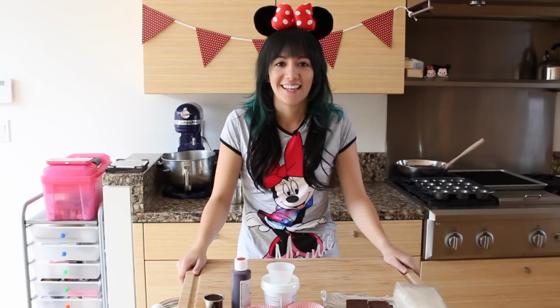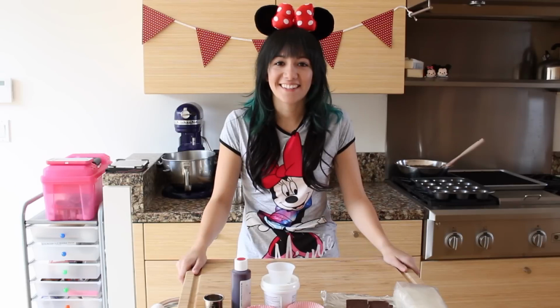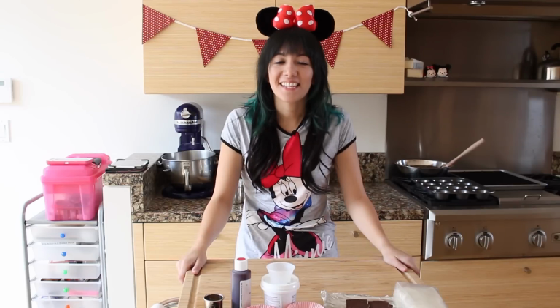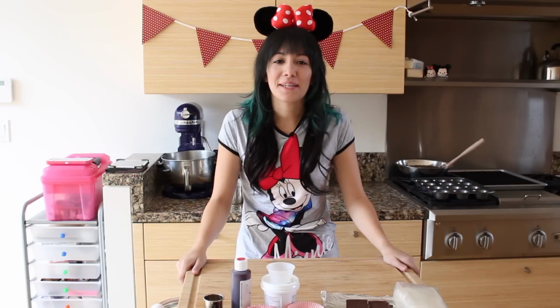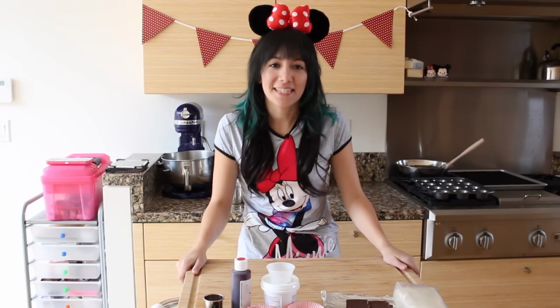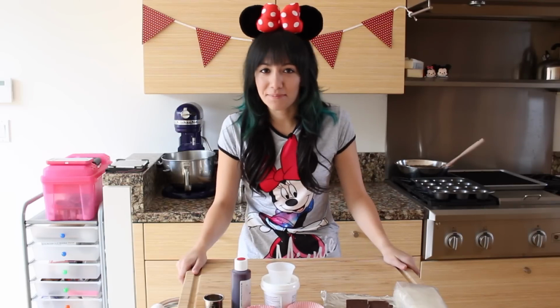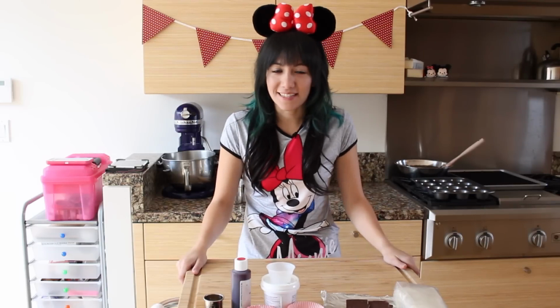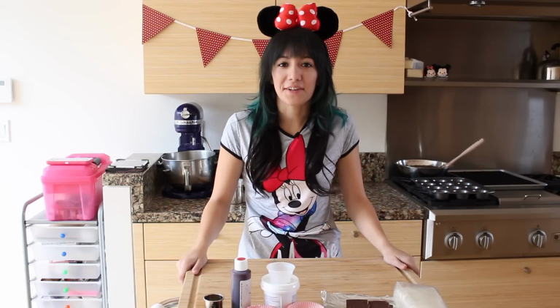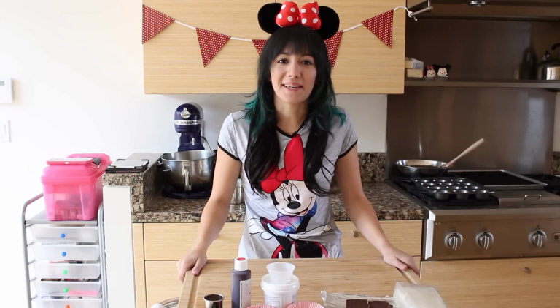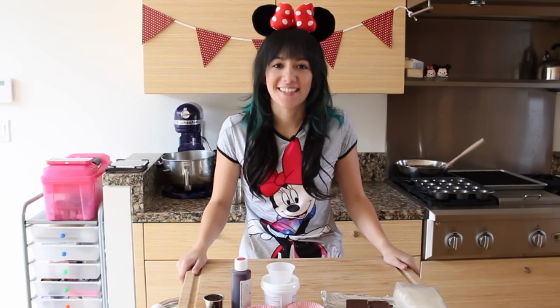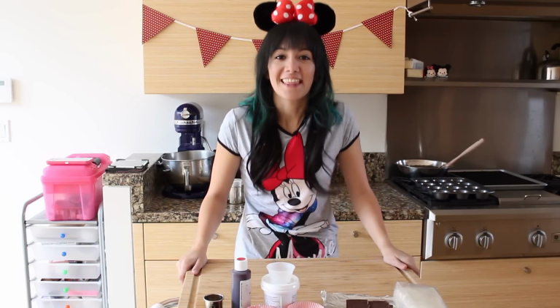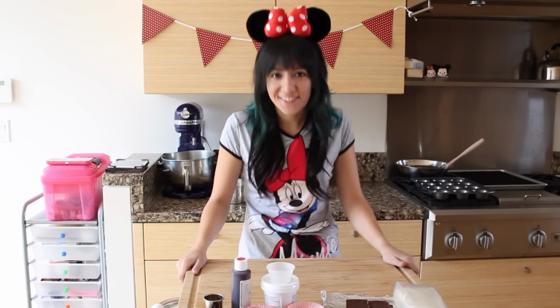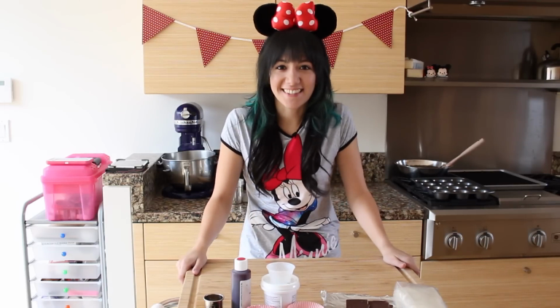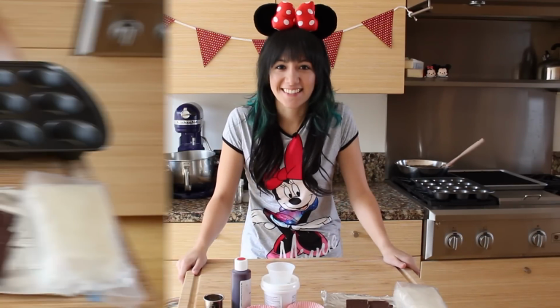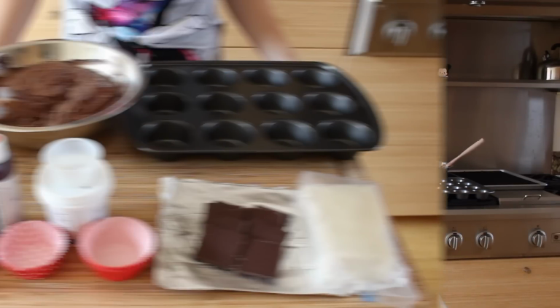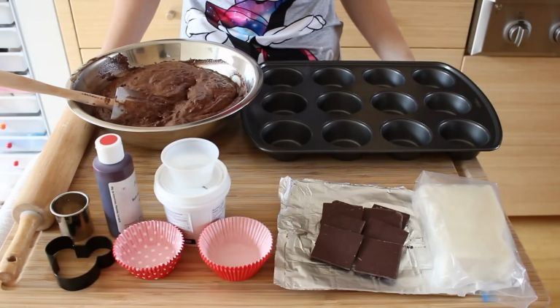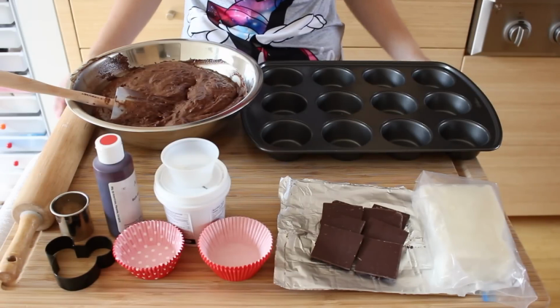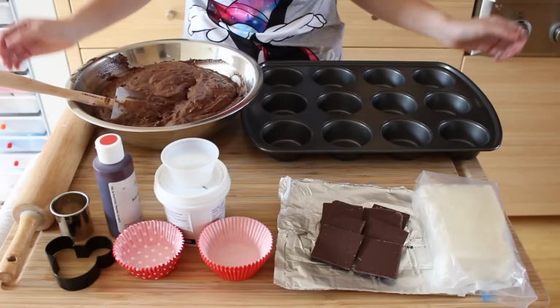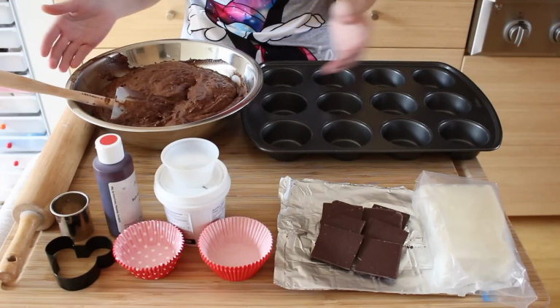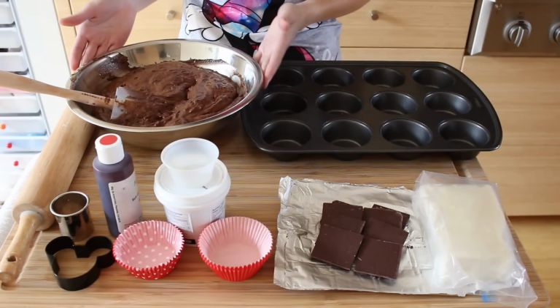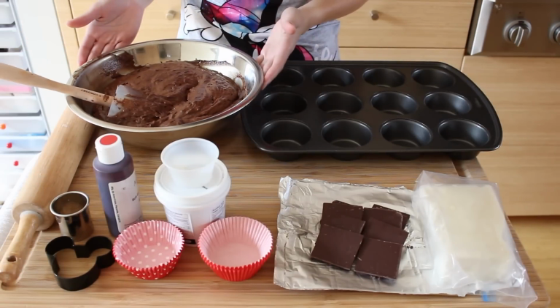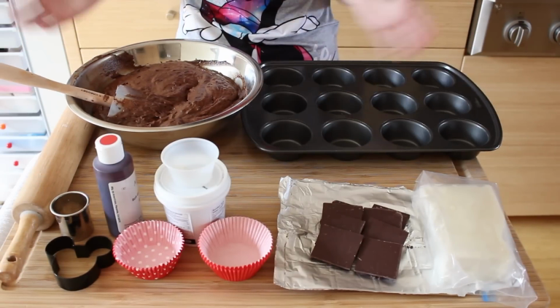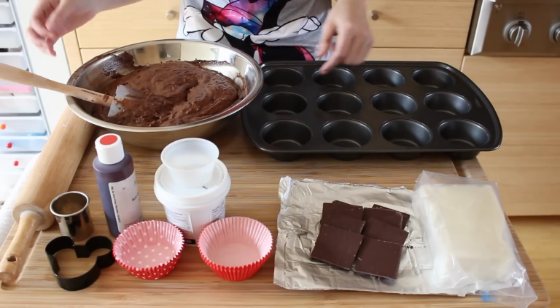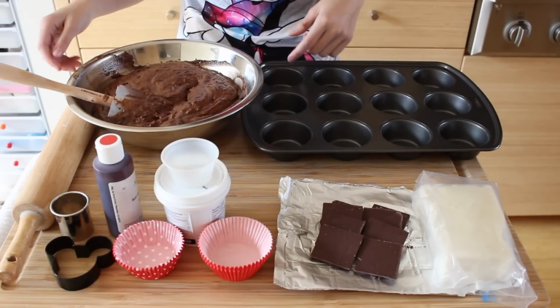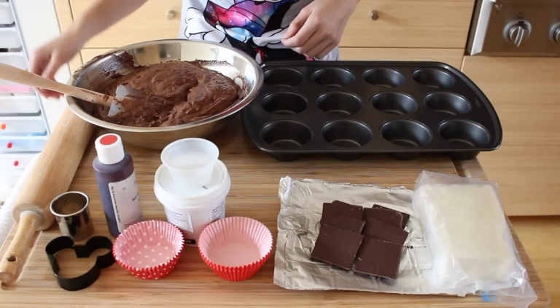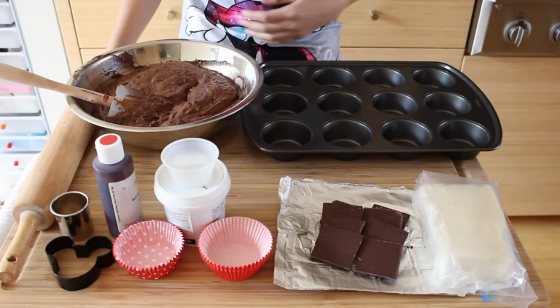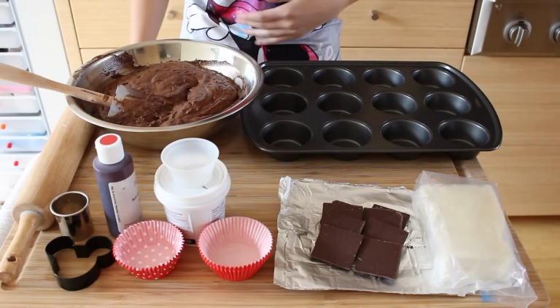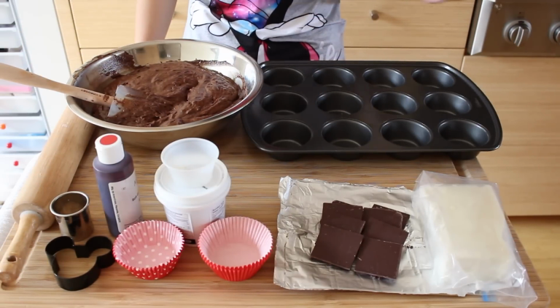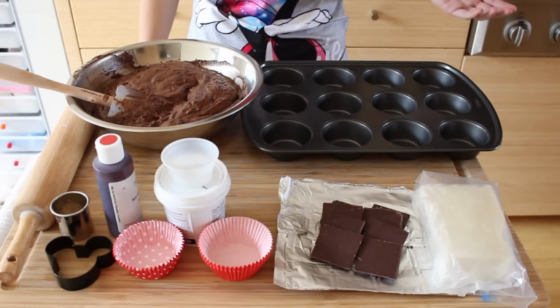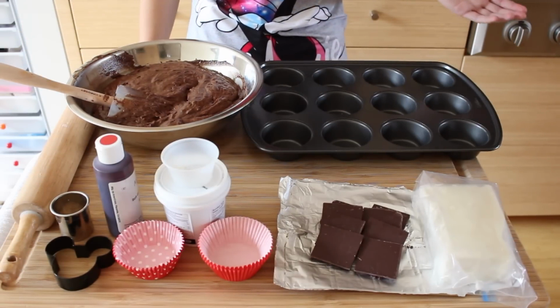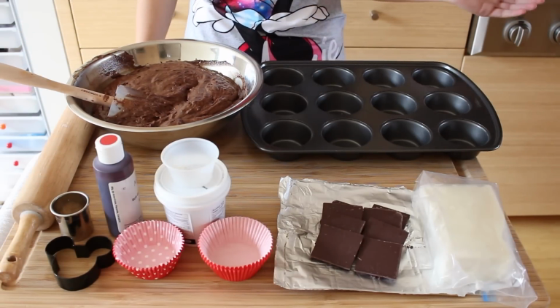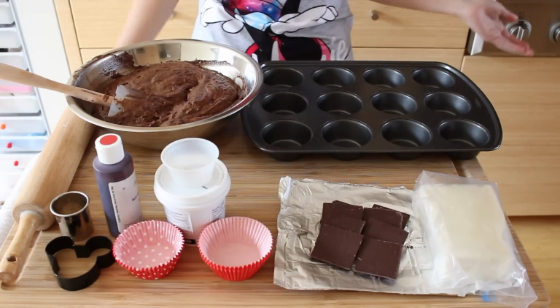Hey there! Today I'm going to make Mickey and Minnie inspired cupcakes. Let's do this! So what we're gonna need is some chocolate cake batter. I'll leave a link to the video that I made, or you can use any recipe that you'd like.